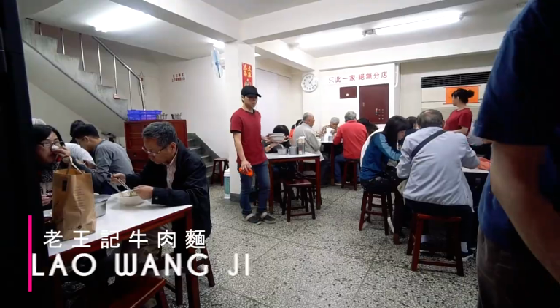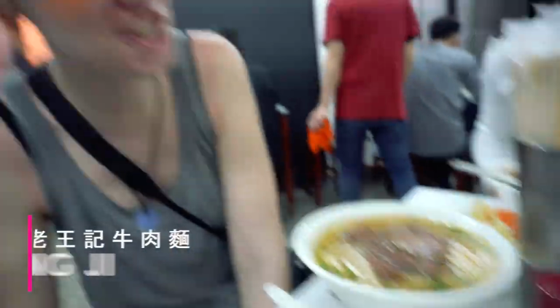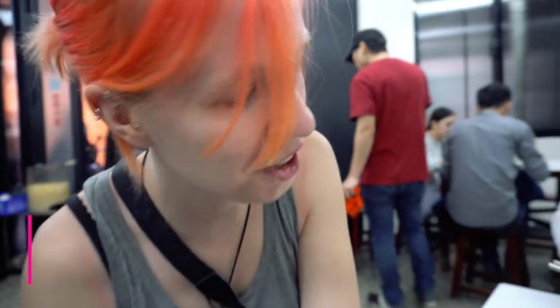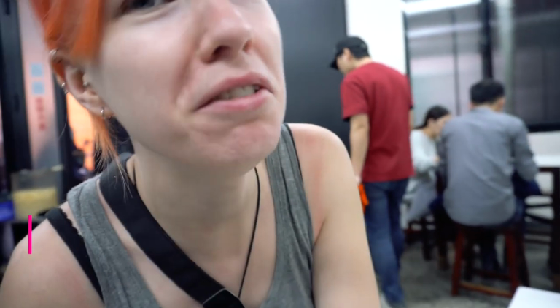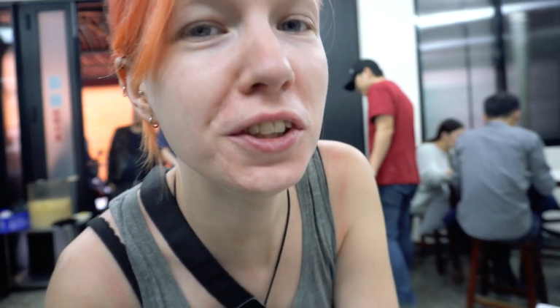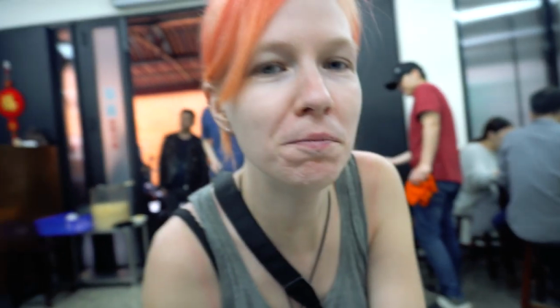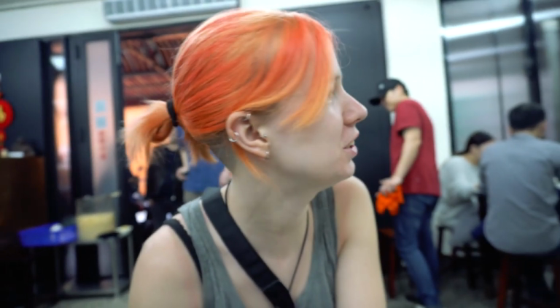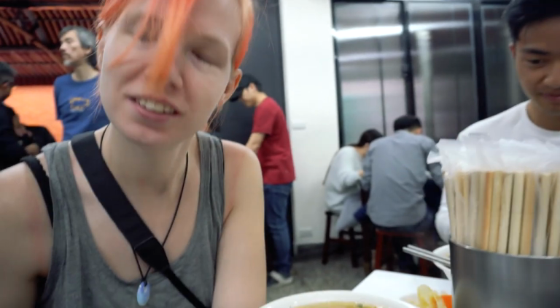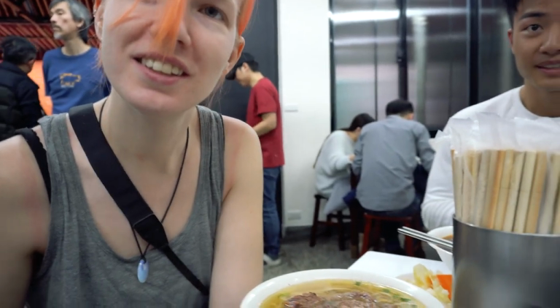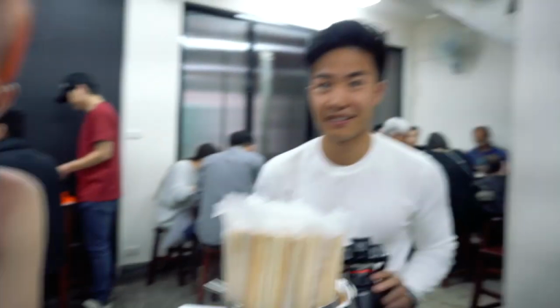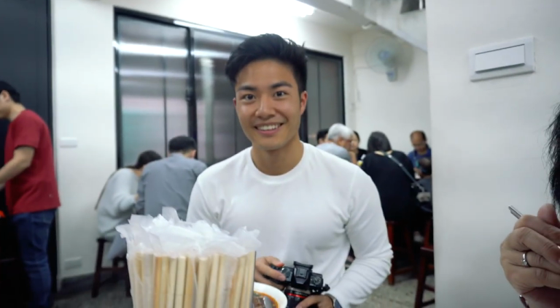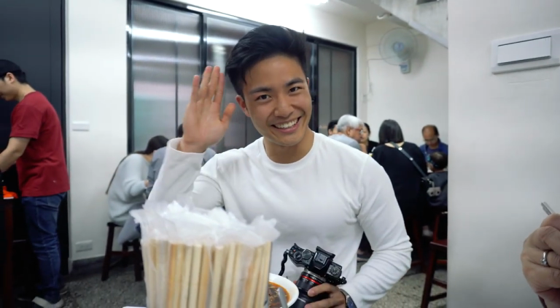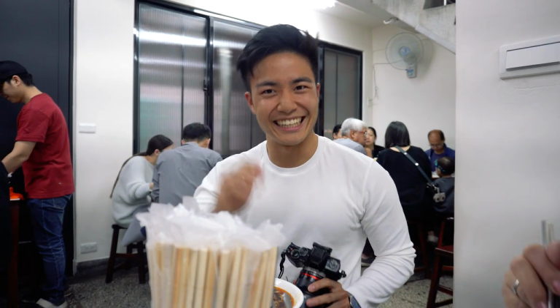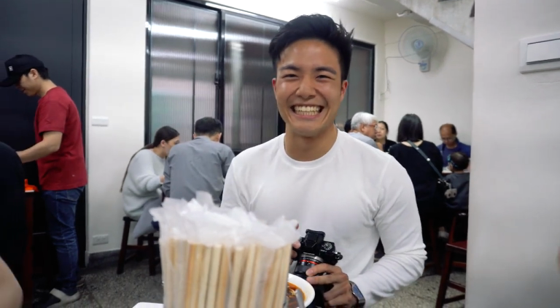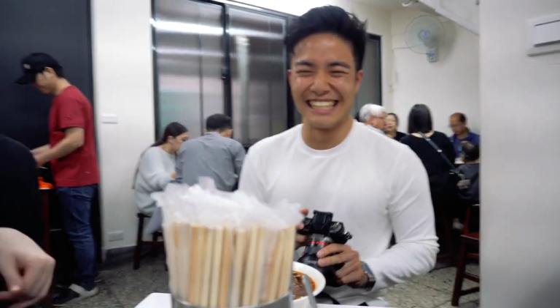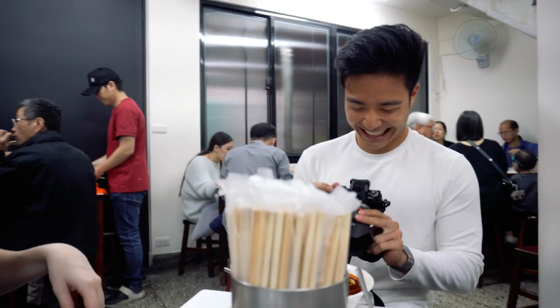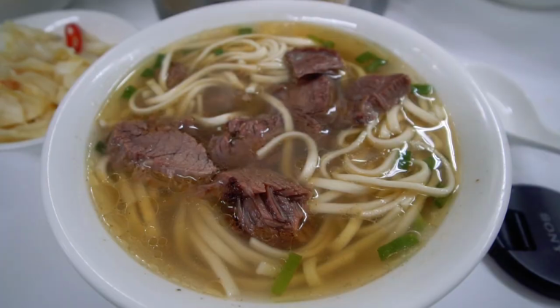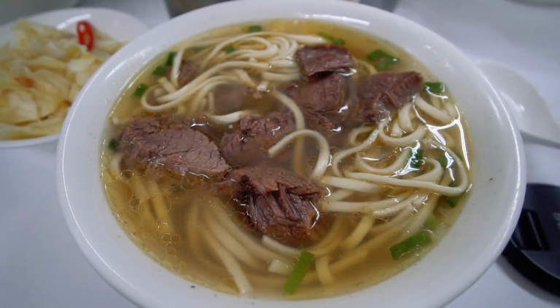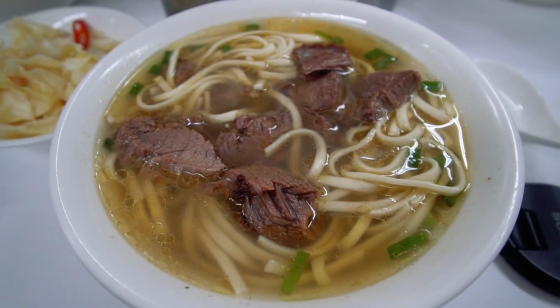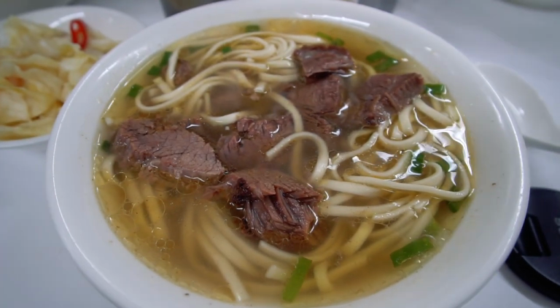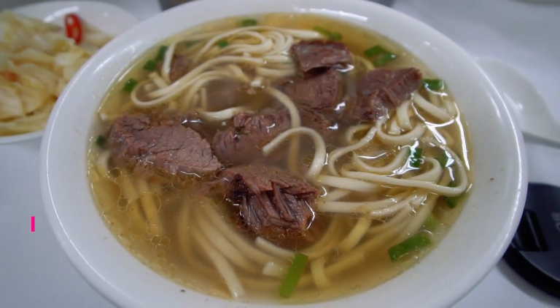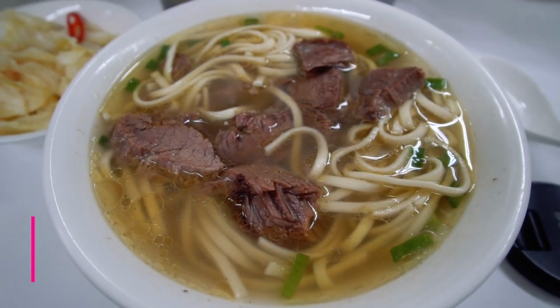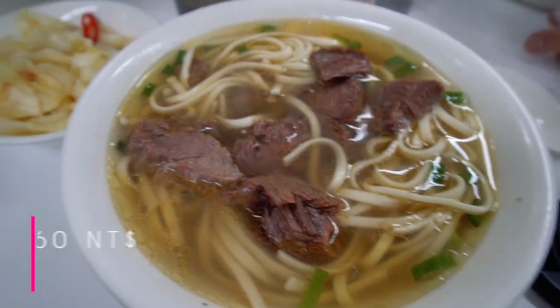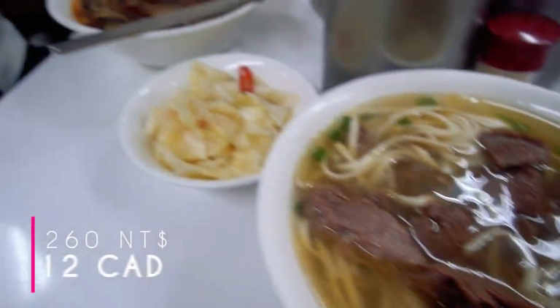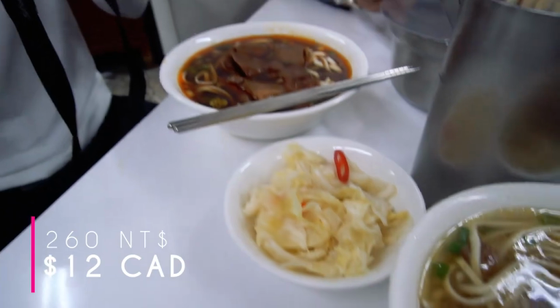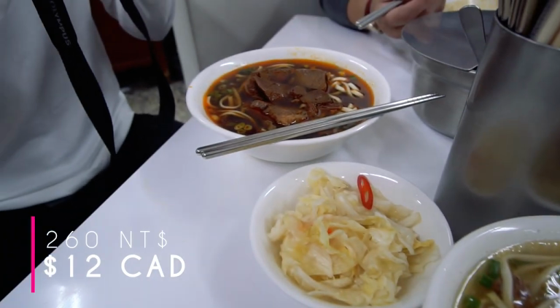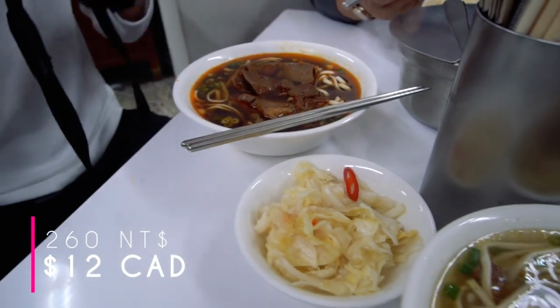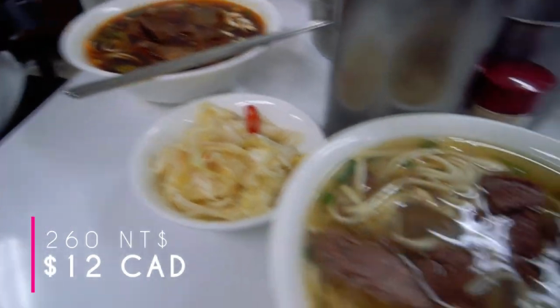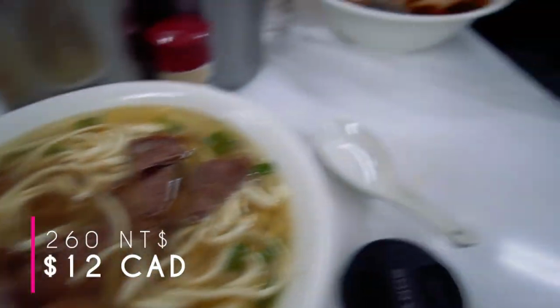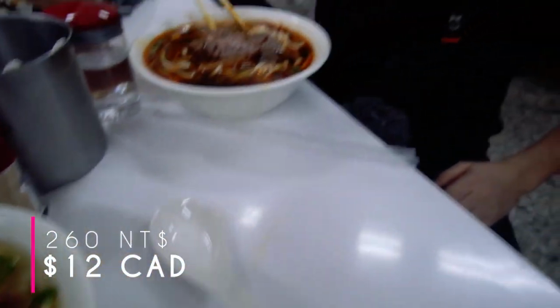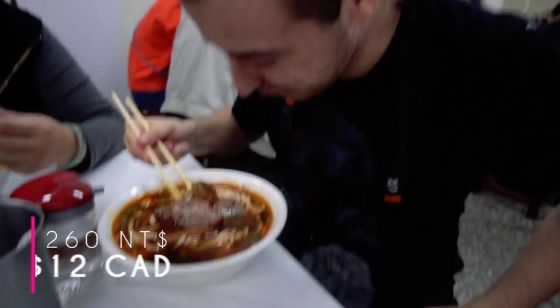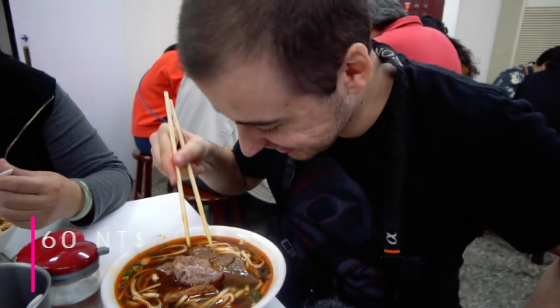We just ordered beef noodle soup and we're with our friend Dennis. The beef noodle was $2.20 and we also got vegetables for $40 Taiwanese dollars — pretty cheap and delicious.